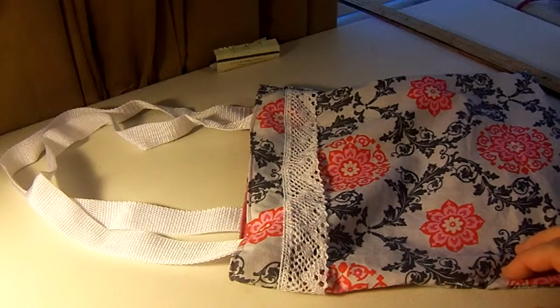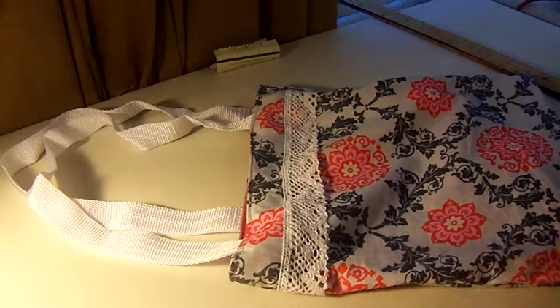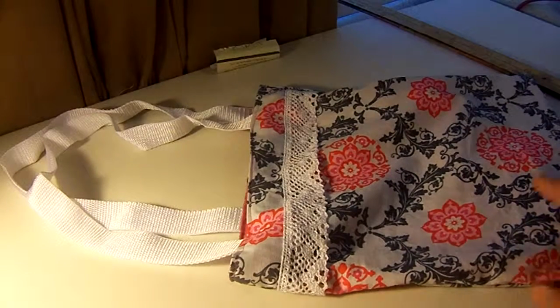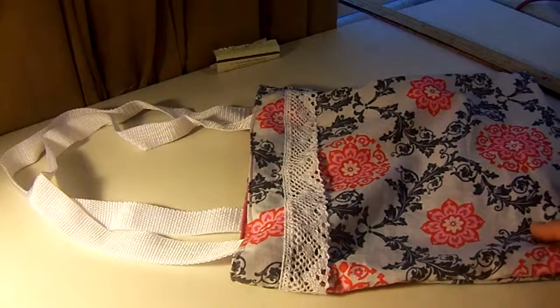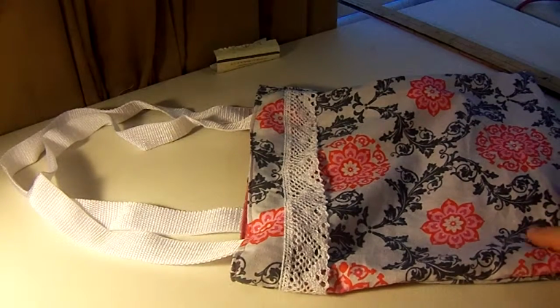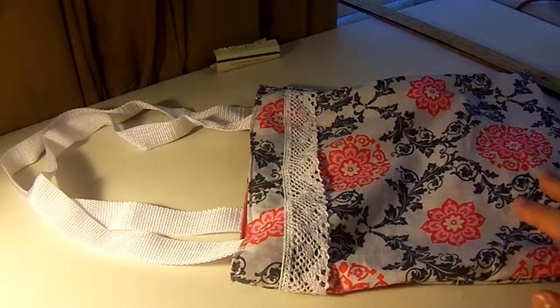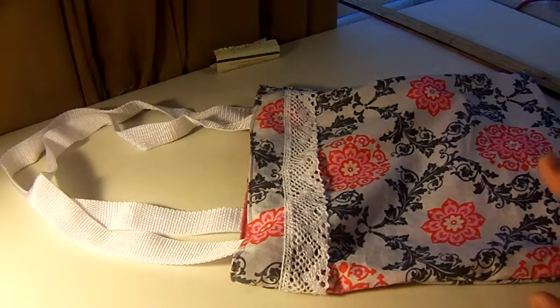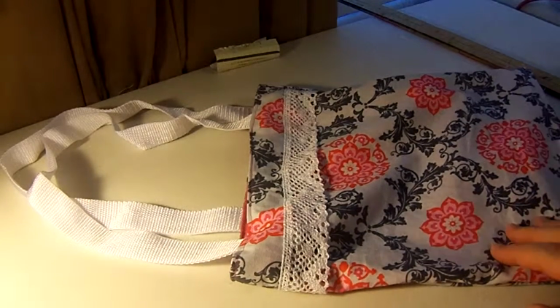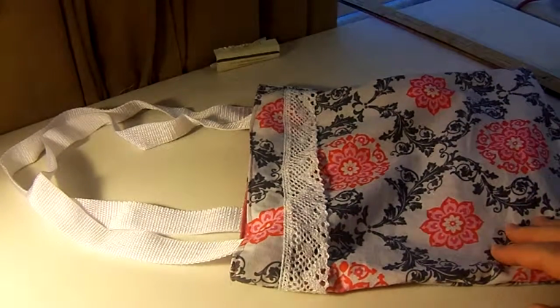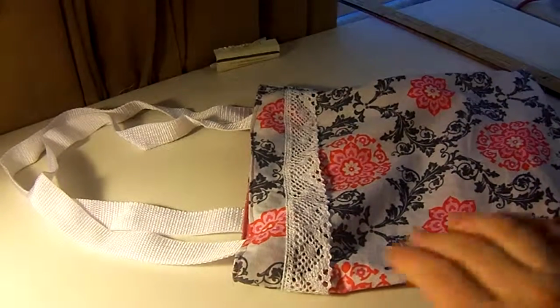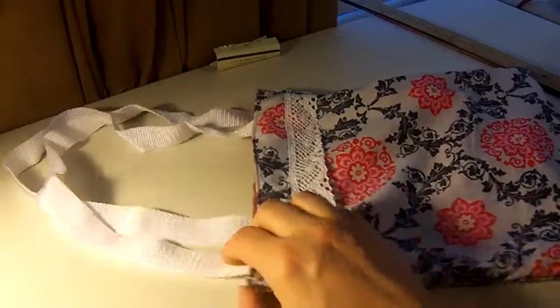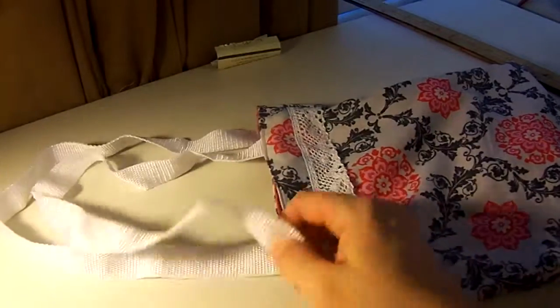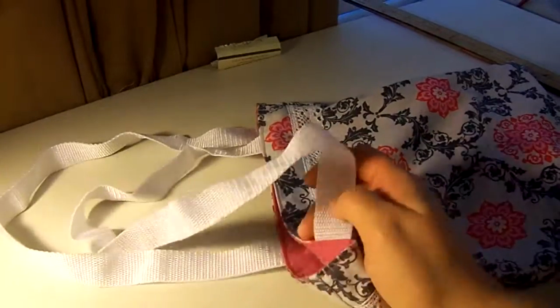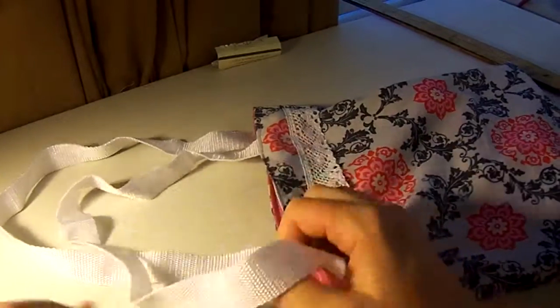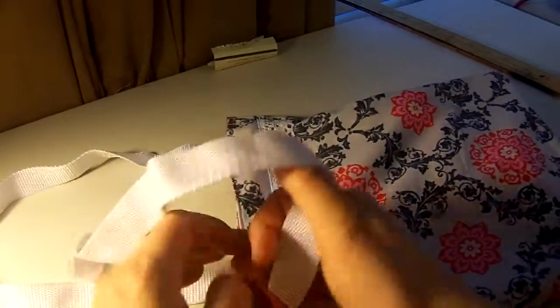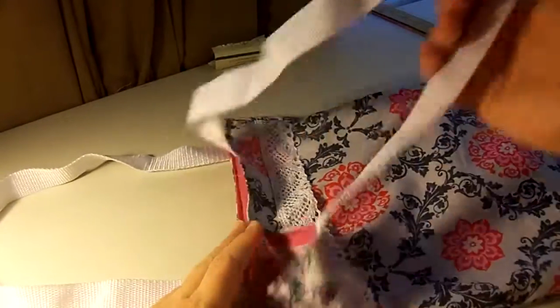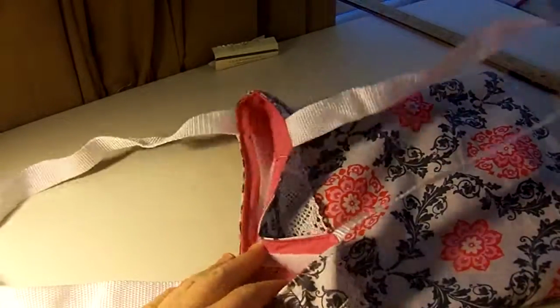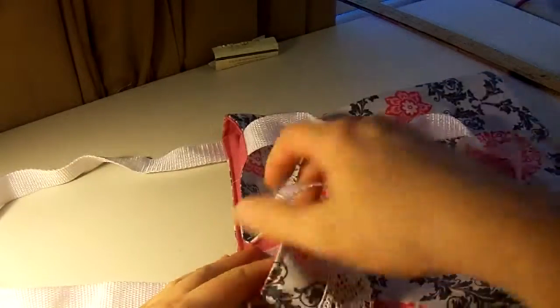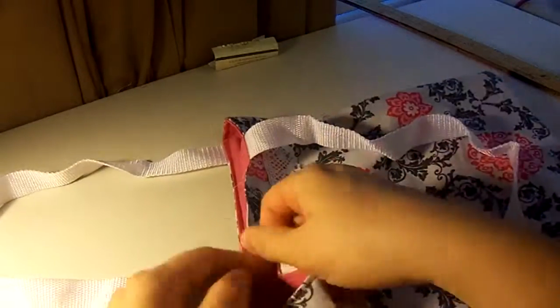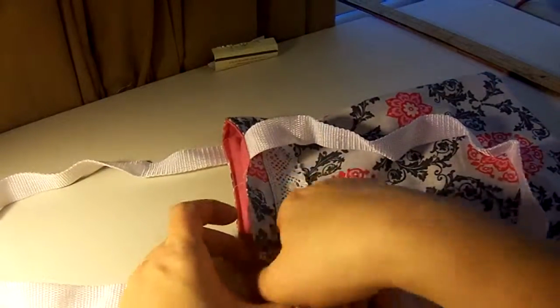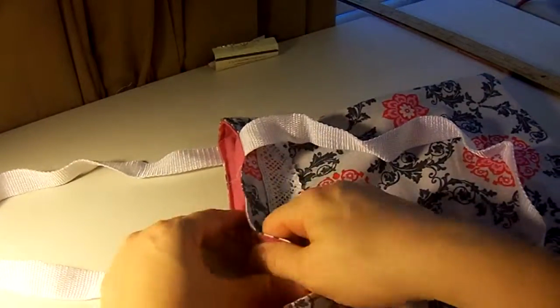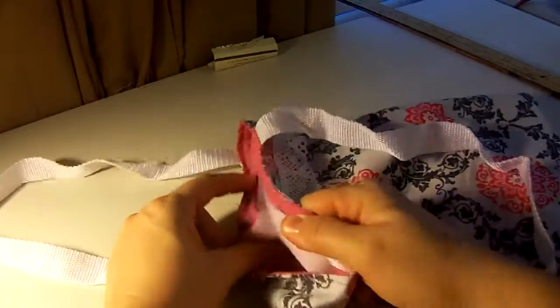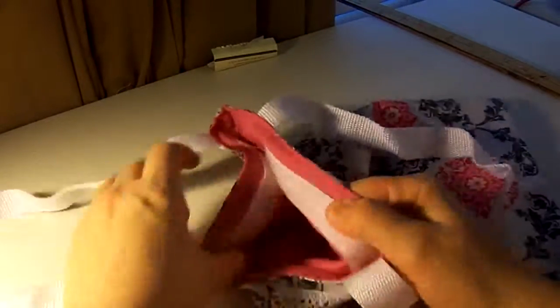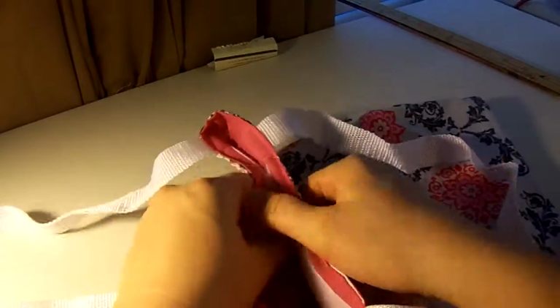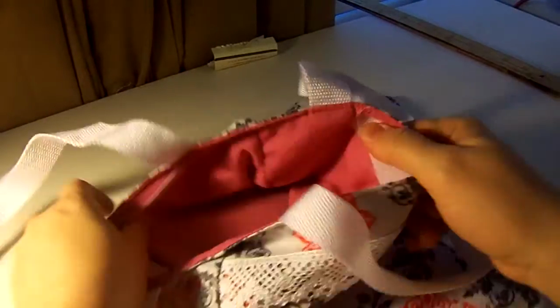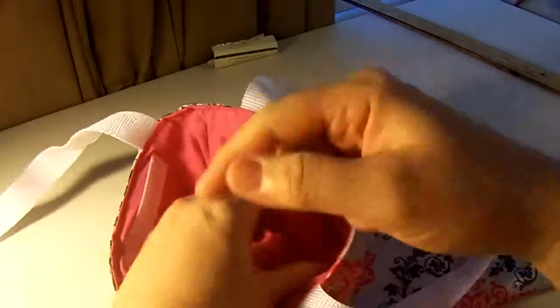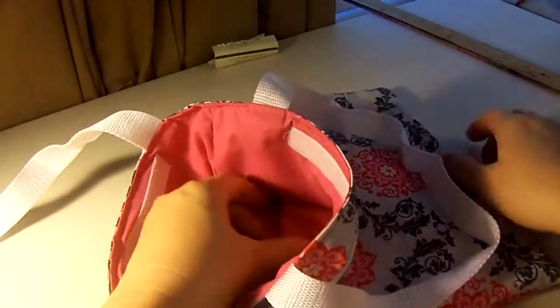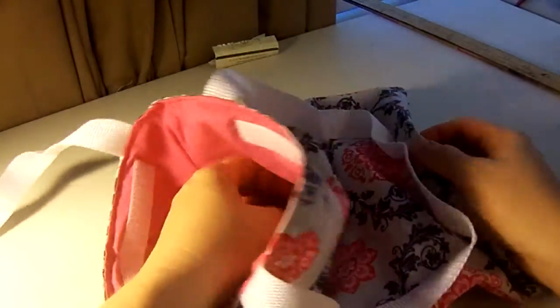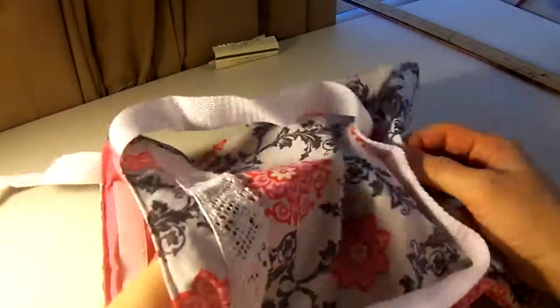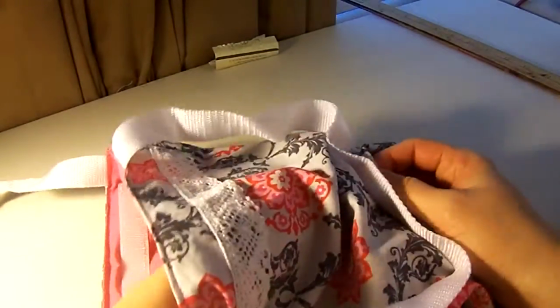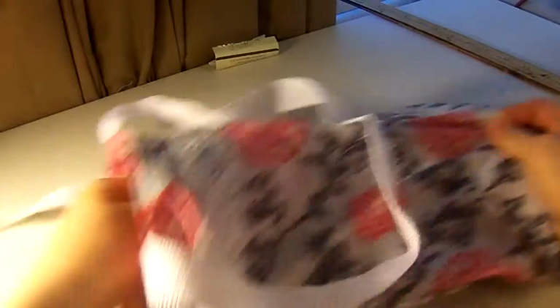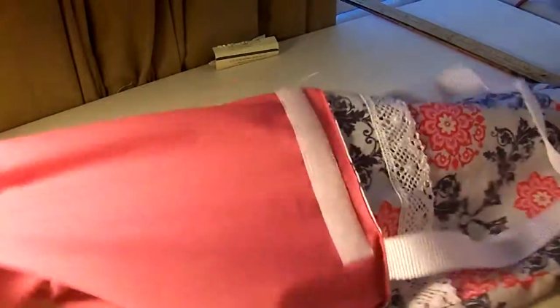I had a nice little video and then my camera died, so that whole video of completing this went away. You got to the part where you sewed around the bag and then you had an opening.